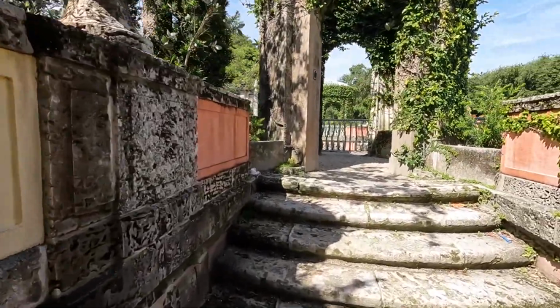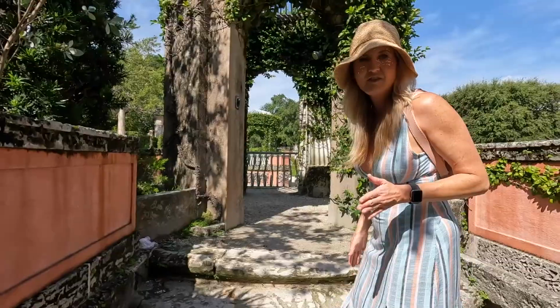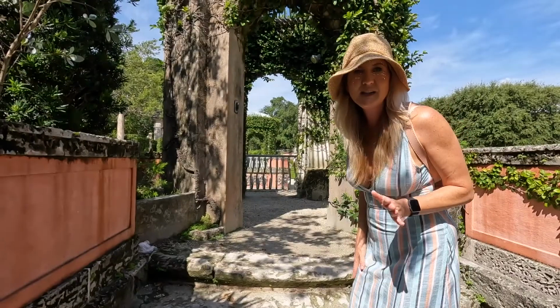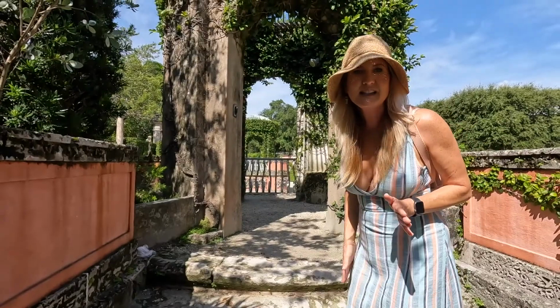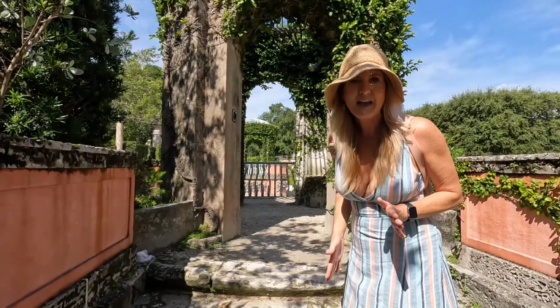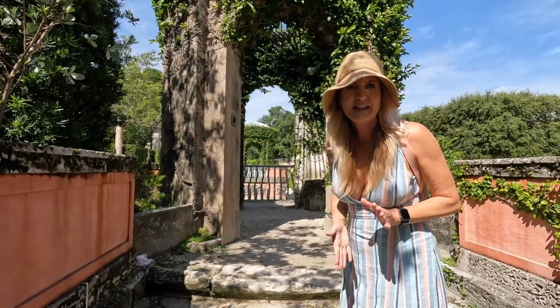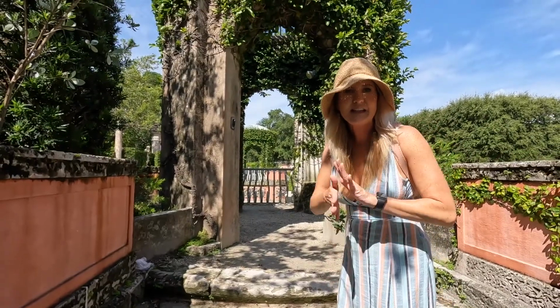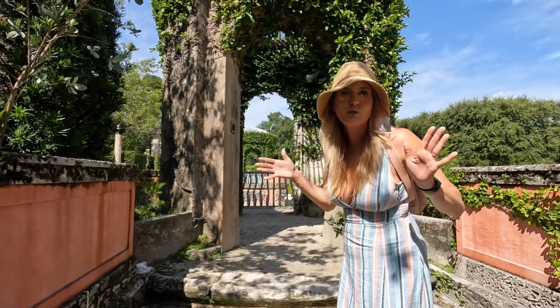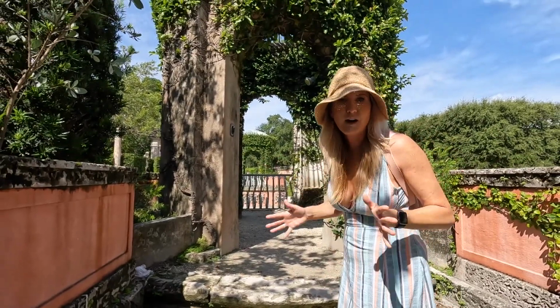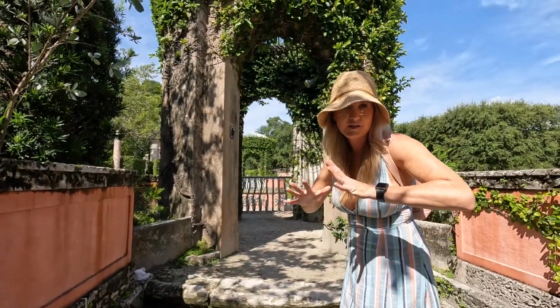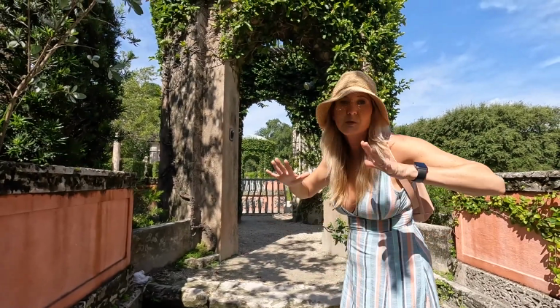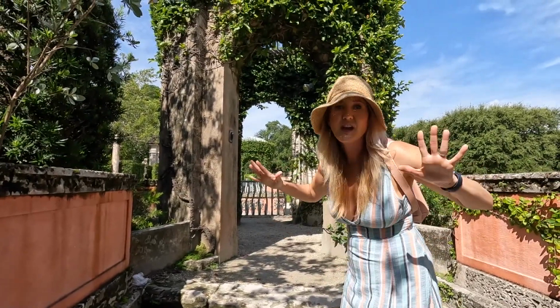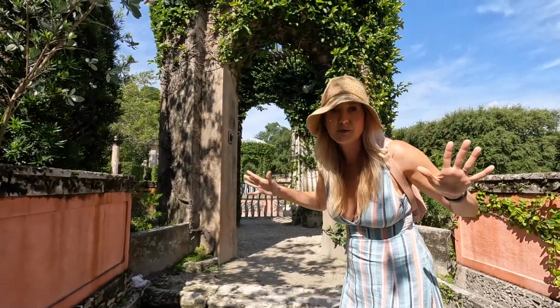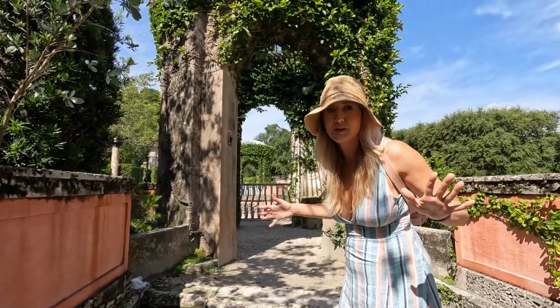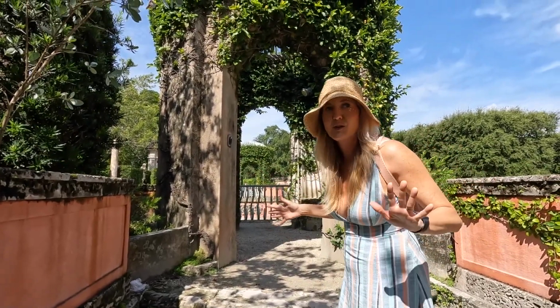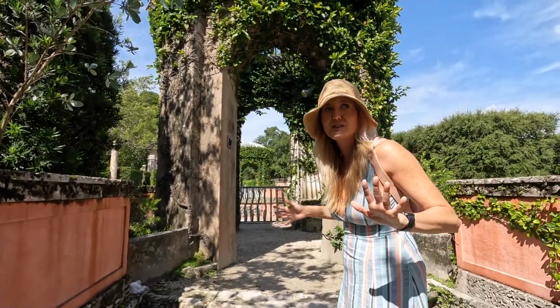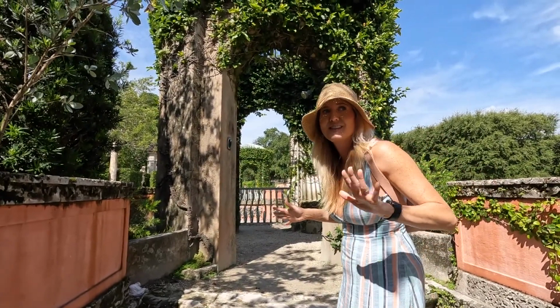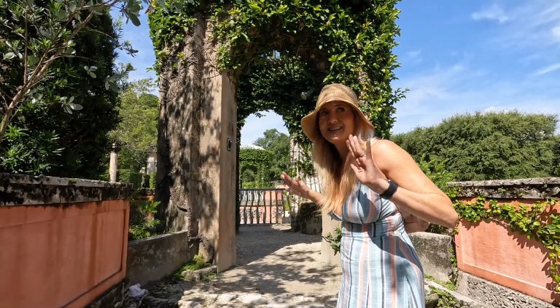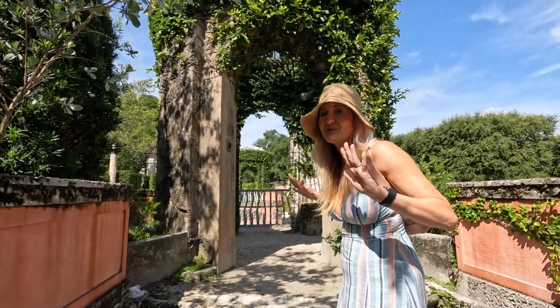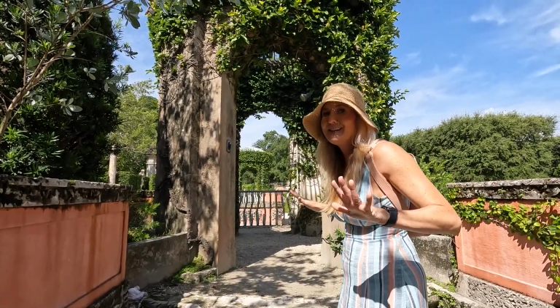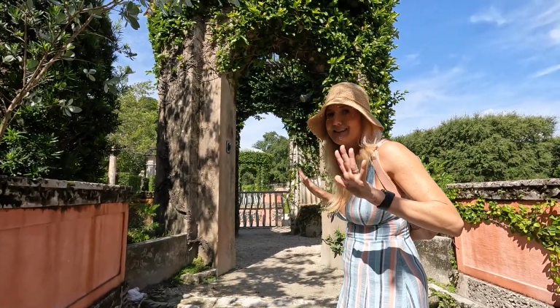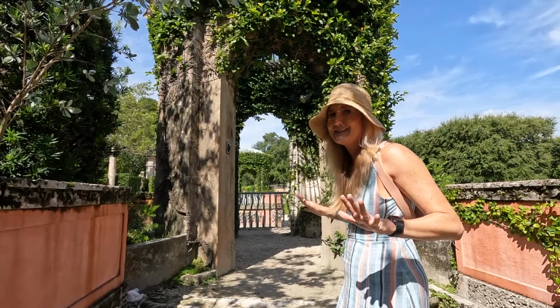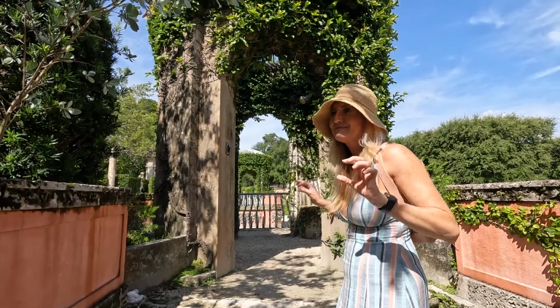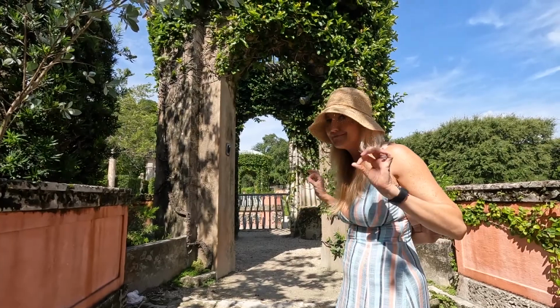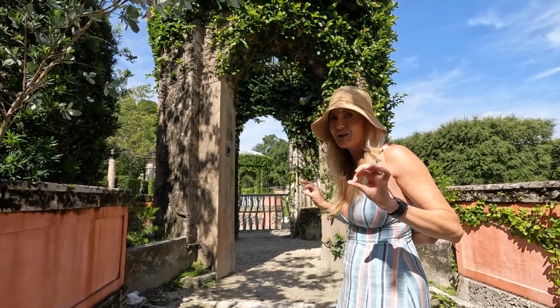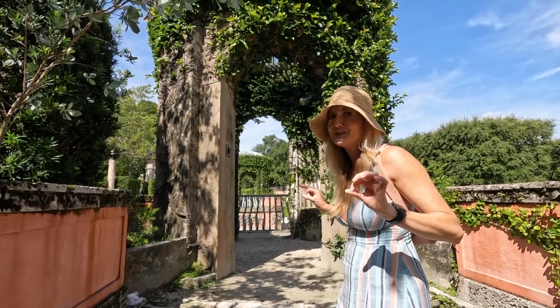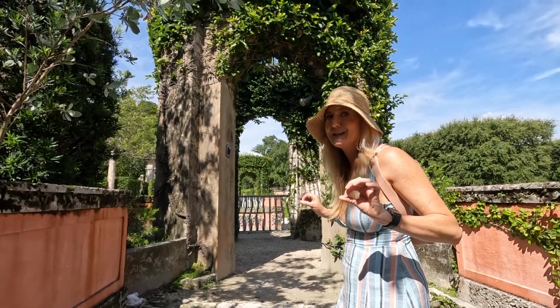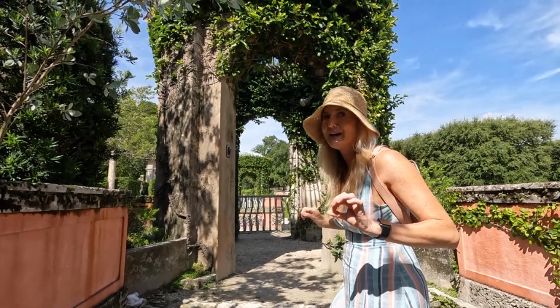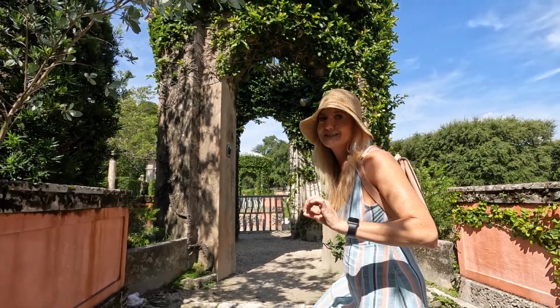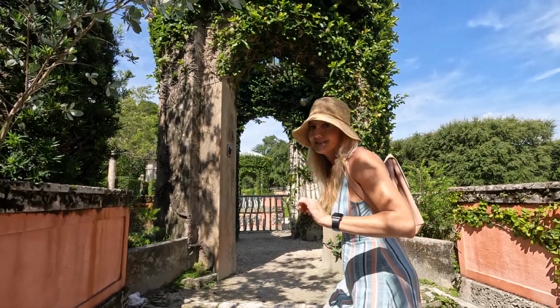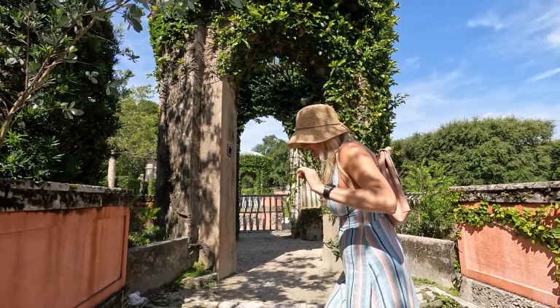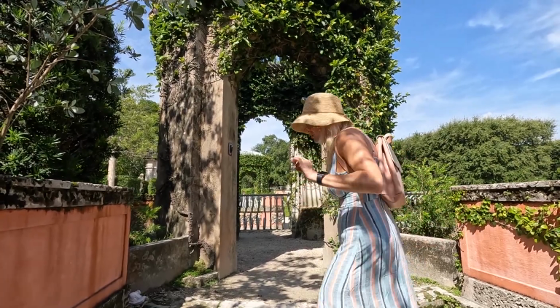After being in Spain and seeing the Royal Alcazar, which is absolutely gorgeous, this really is a close second best. Beautiful.